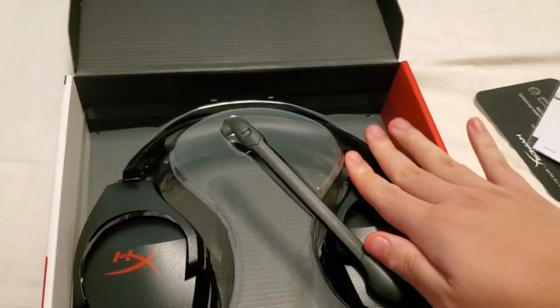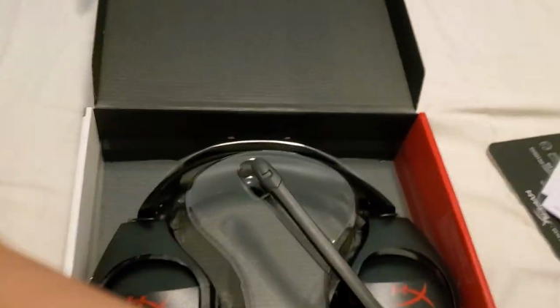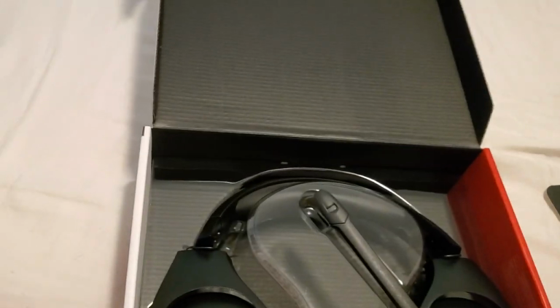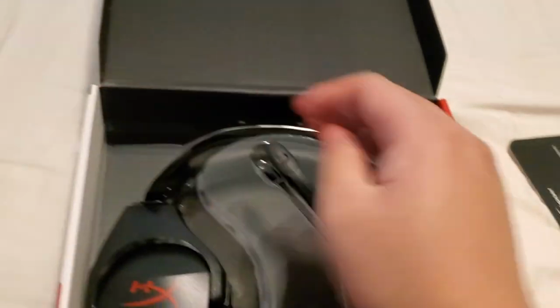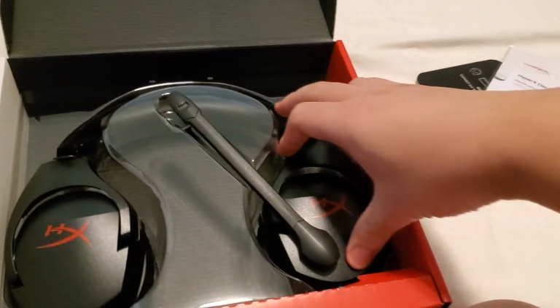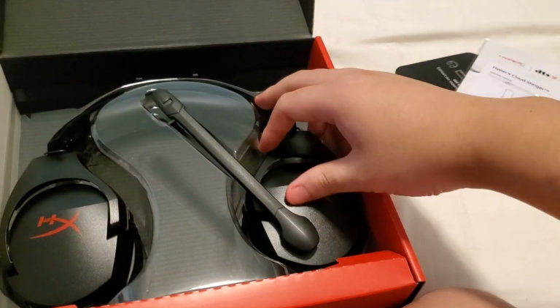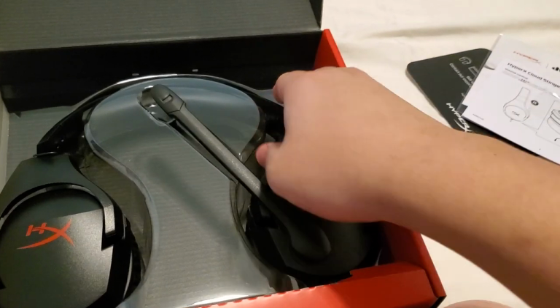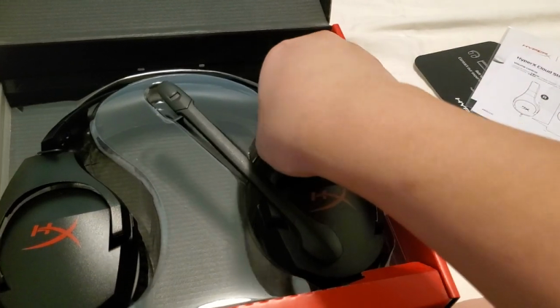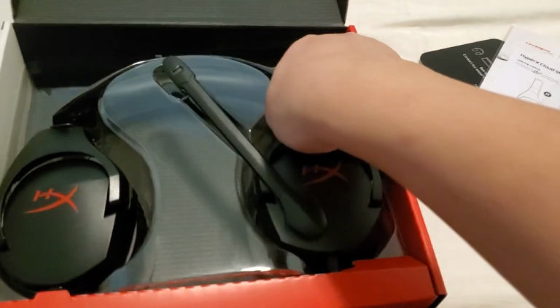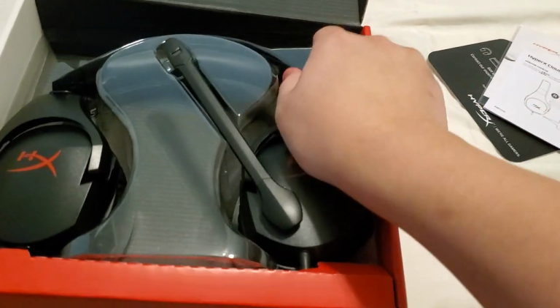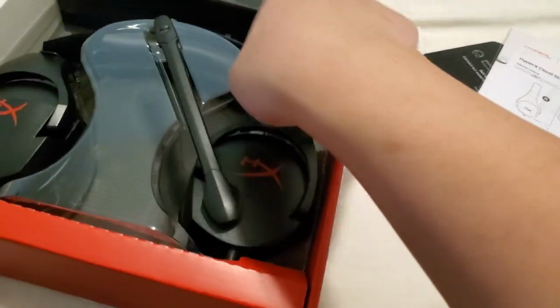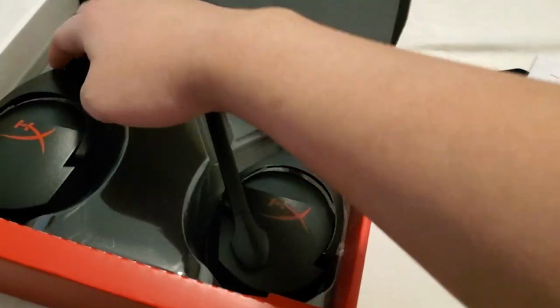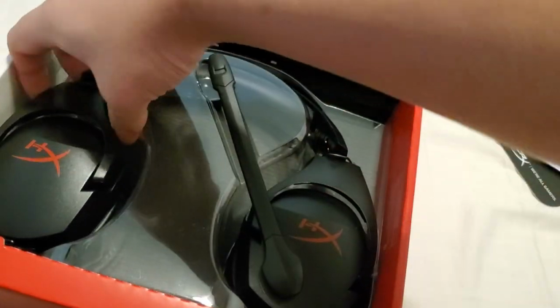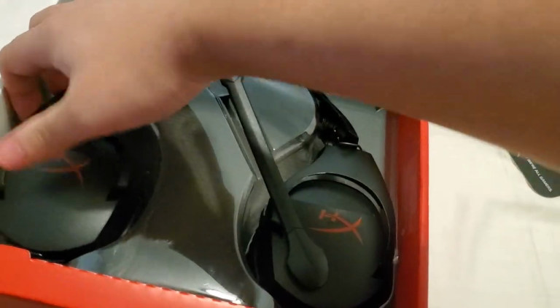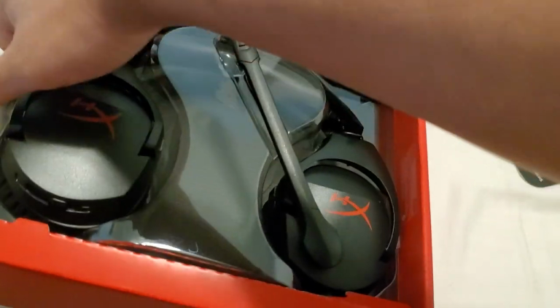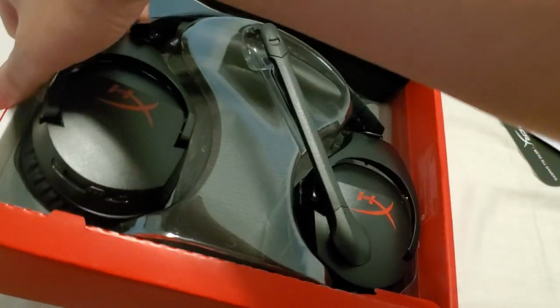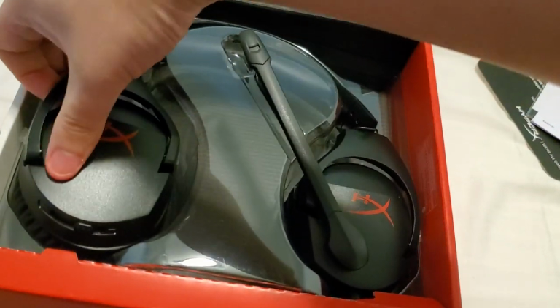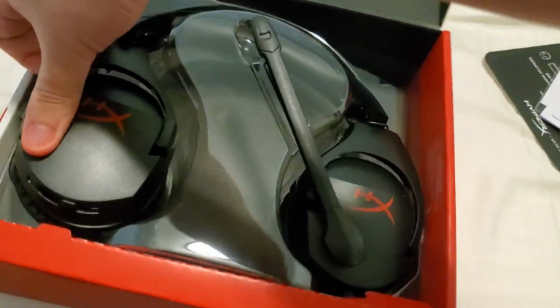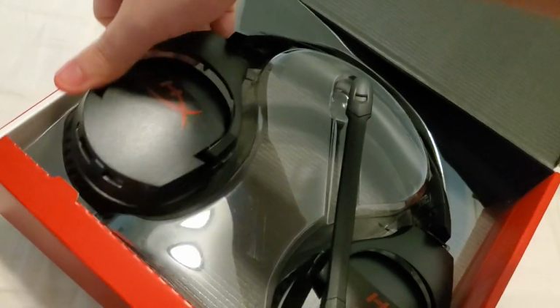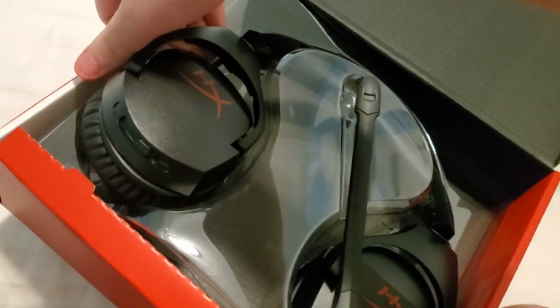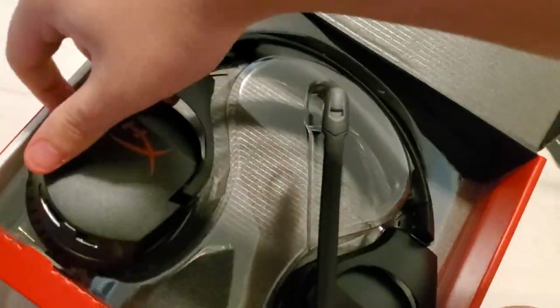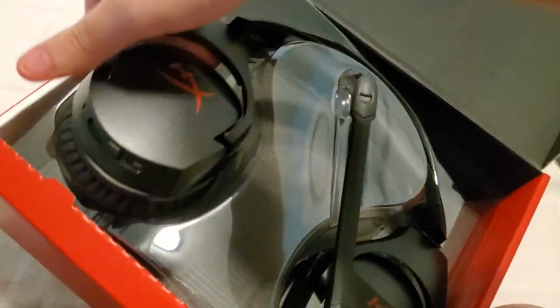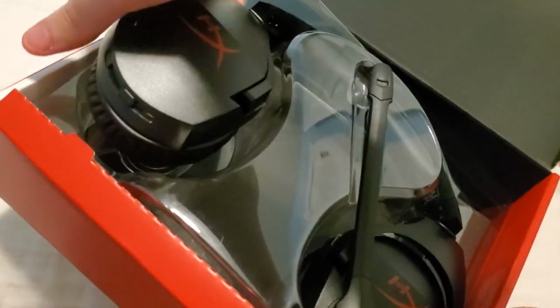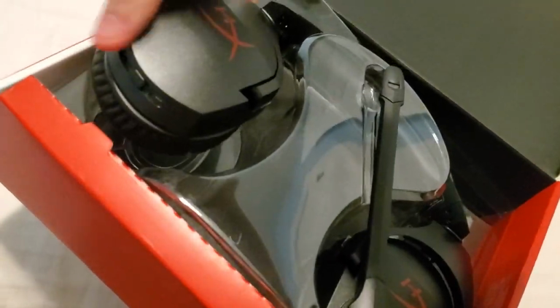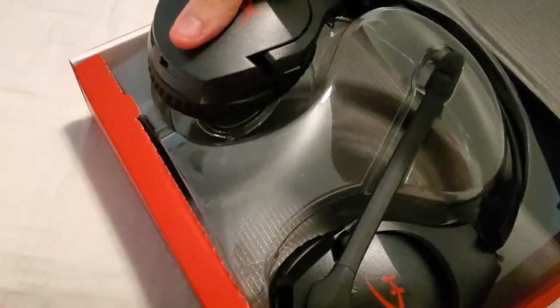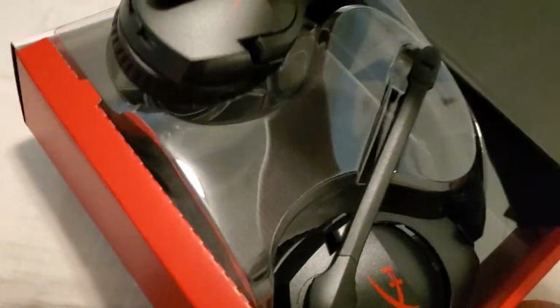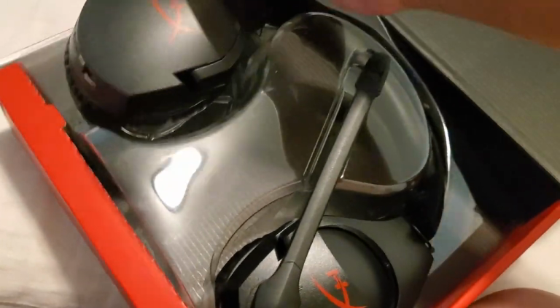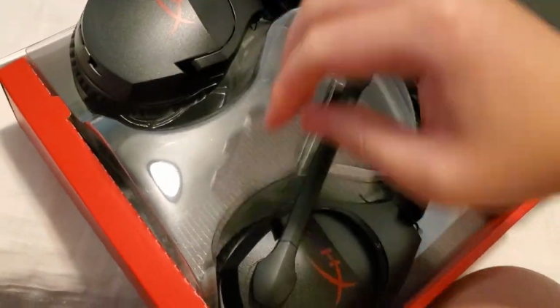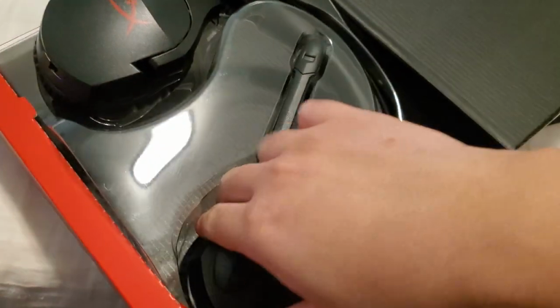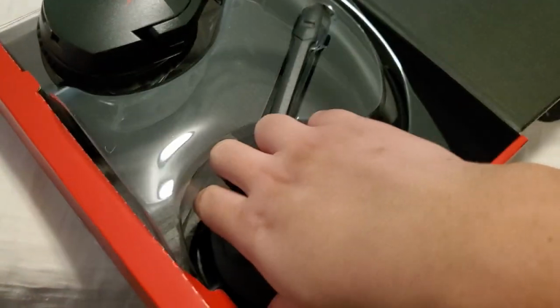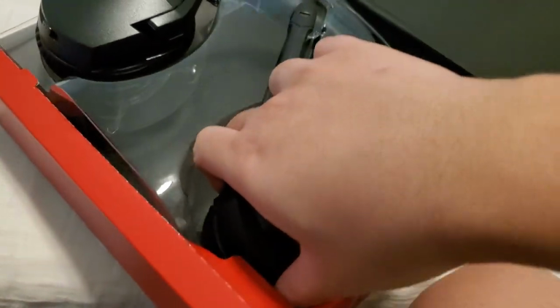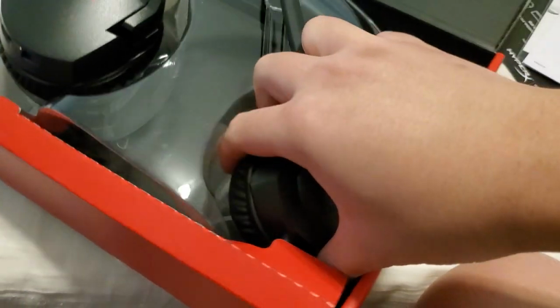Interesting material. It doesn't feel as... it feels cheaper than... it feels like a budget headset. Yeah, it is. The leather is authentic — genuine, I think.